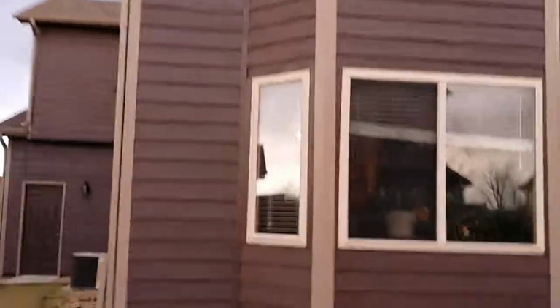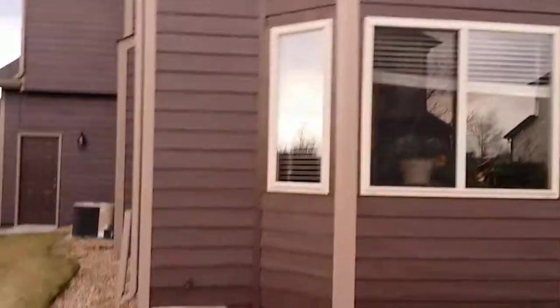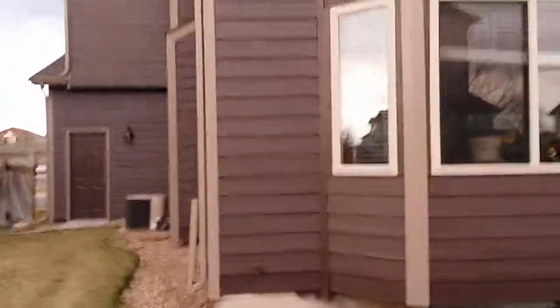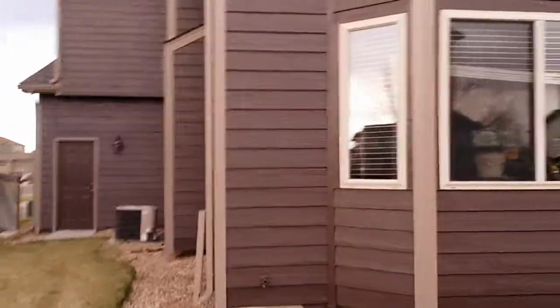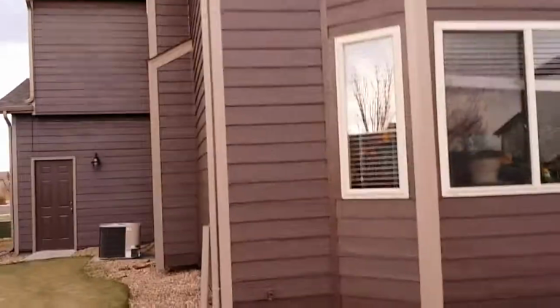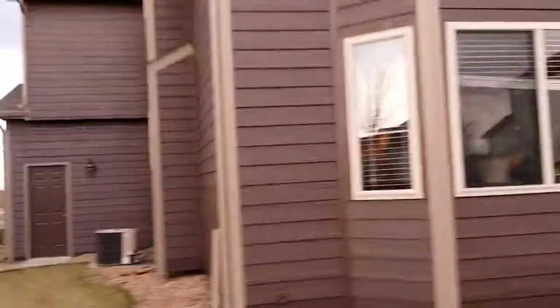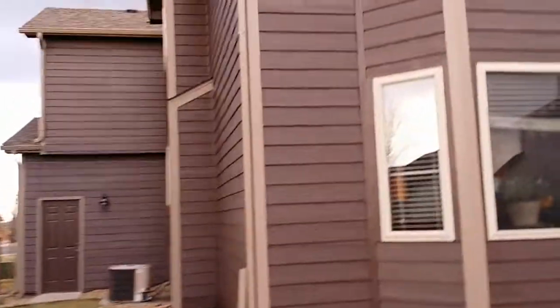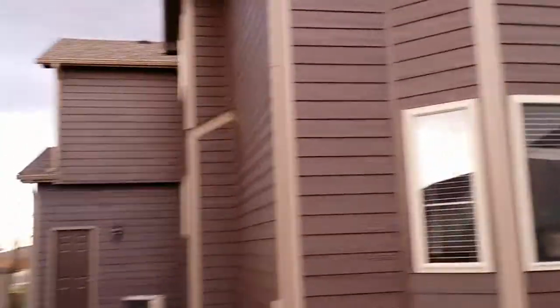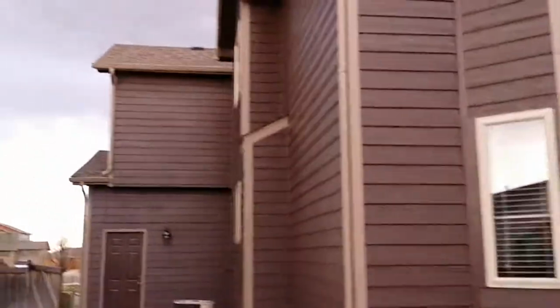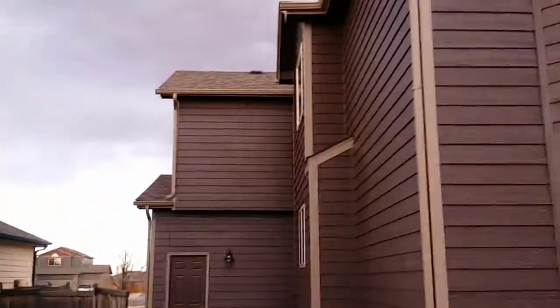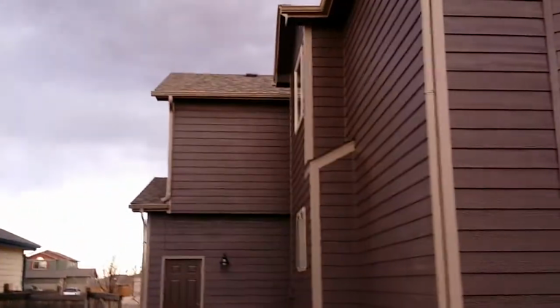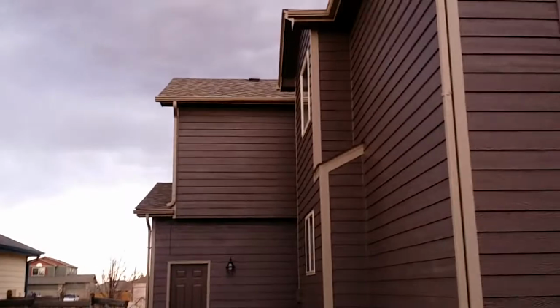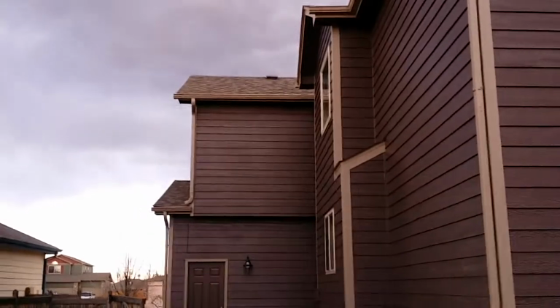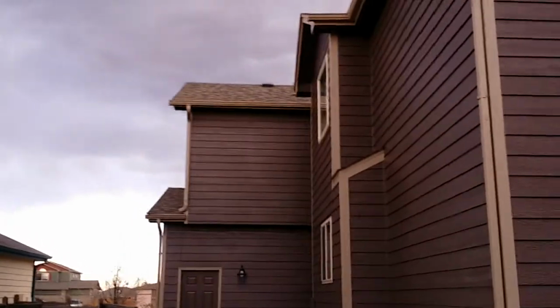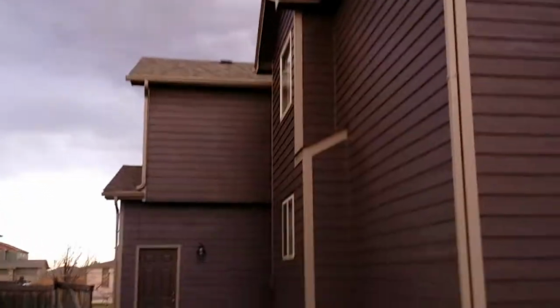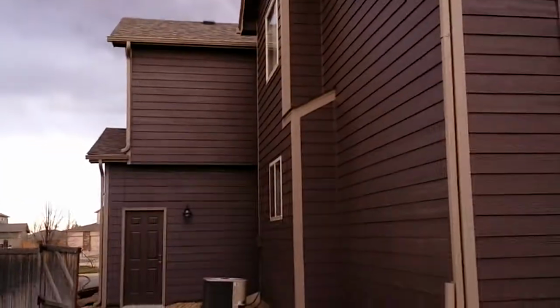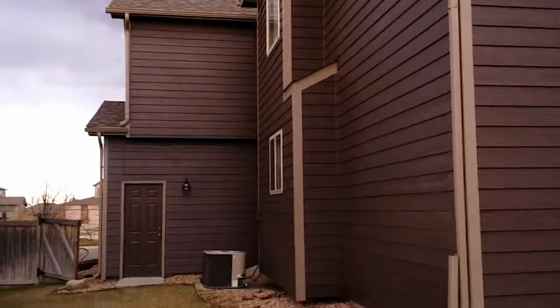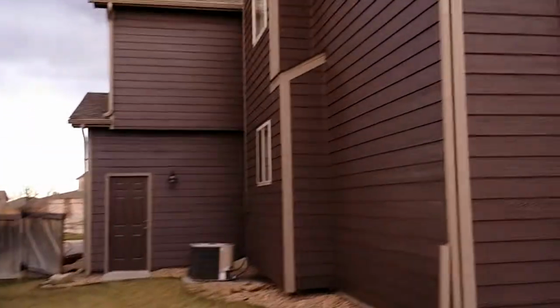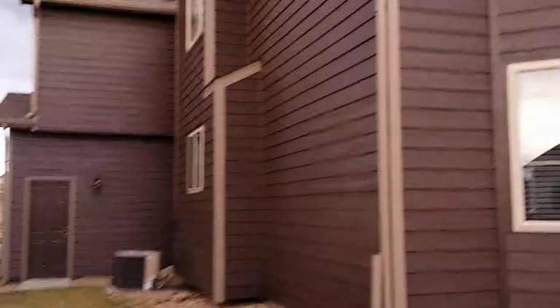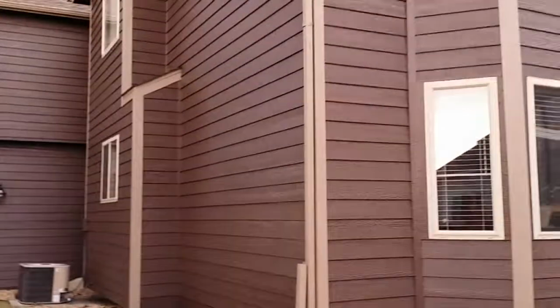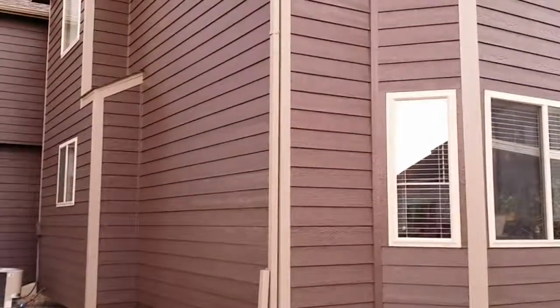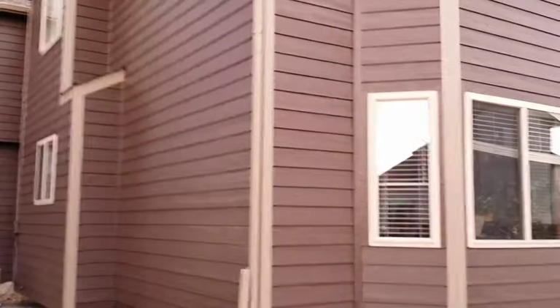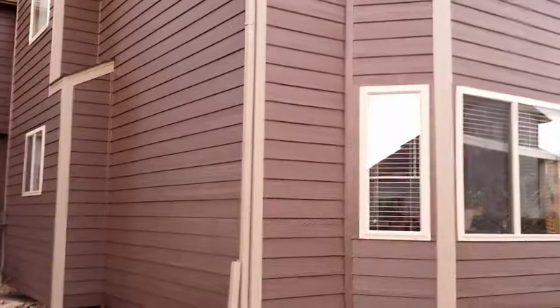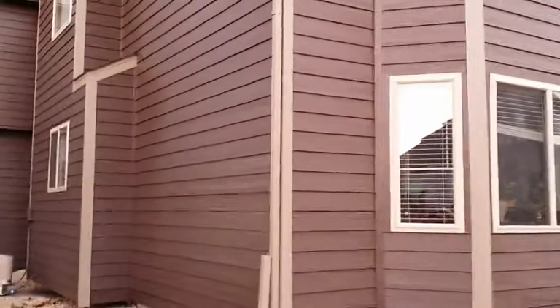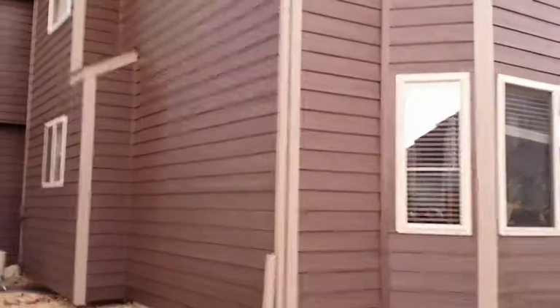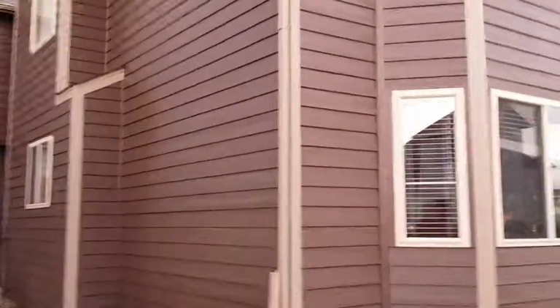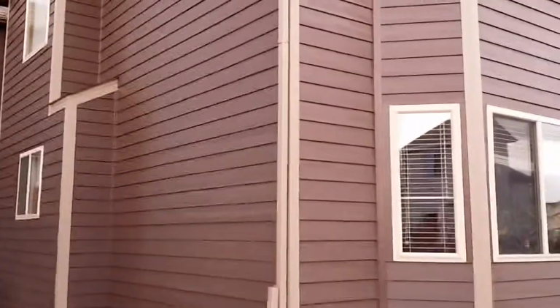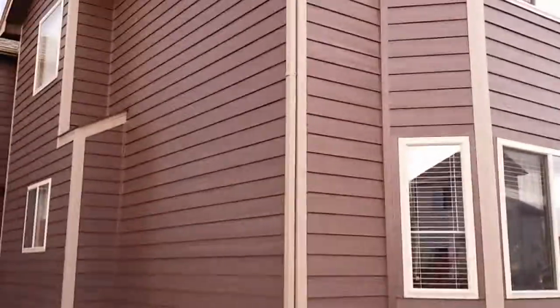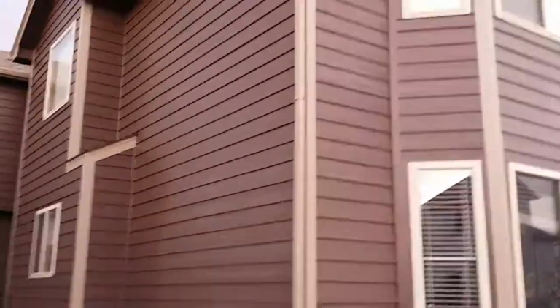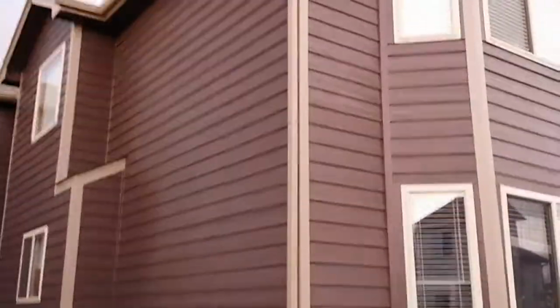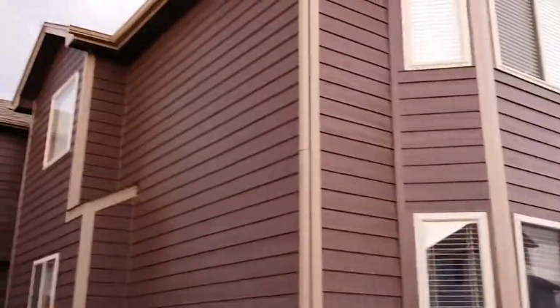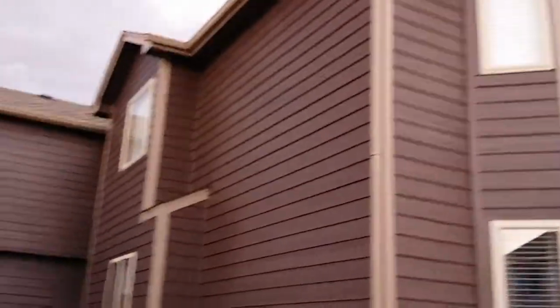We even take the downspouts off and make sure that those are all painted. This is part of our whole process of prepping out the house and getting rid of the hail damage that was on this house. There was actually quite a bit of hail damage on this side, and as you can see, there's no more hail damage.